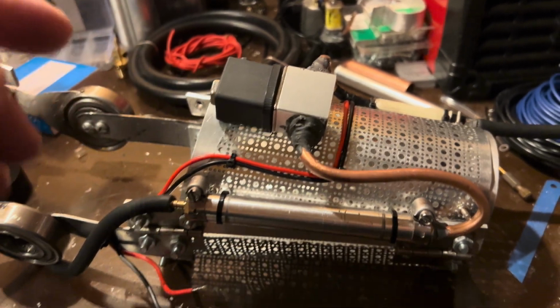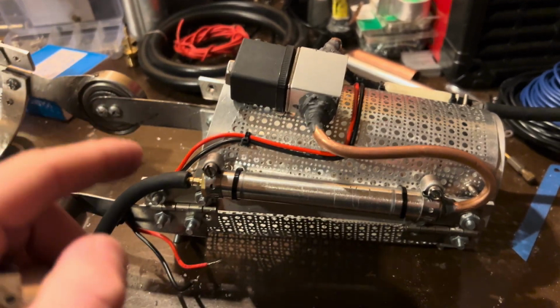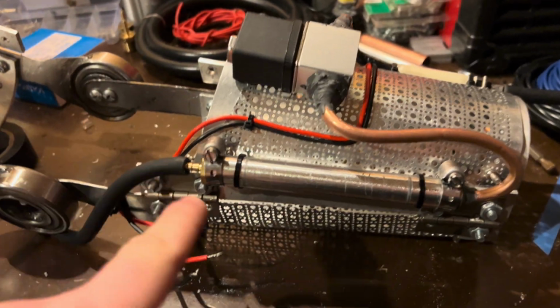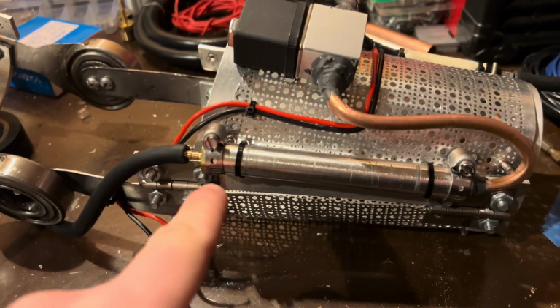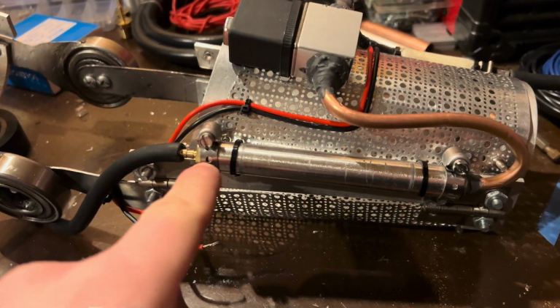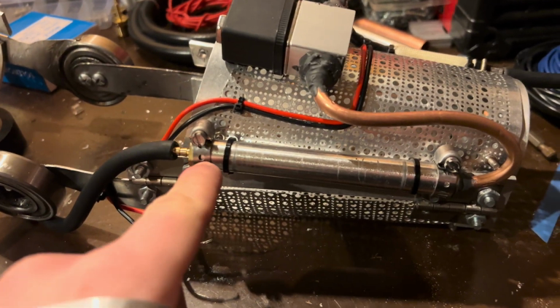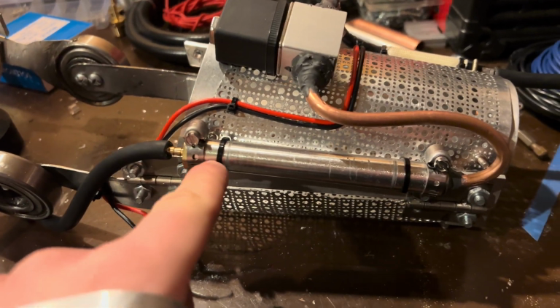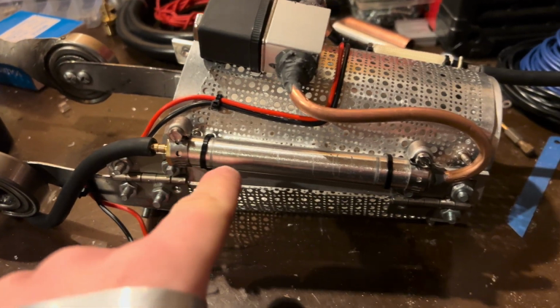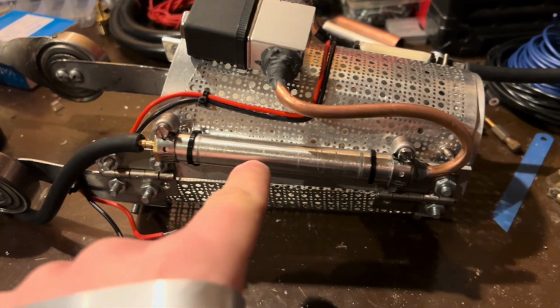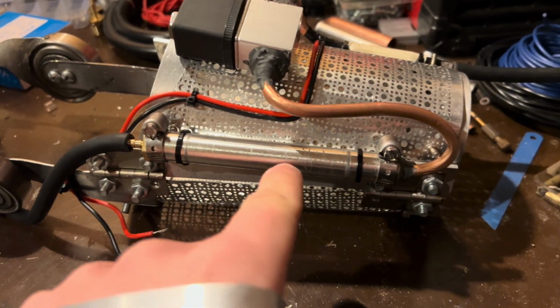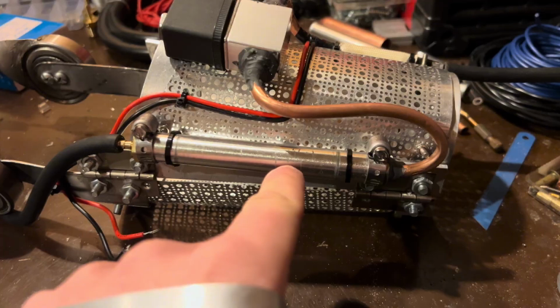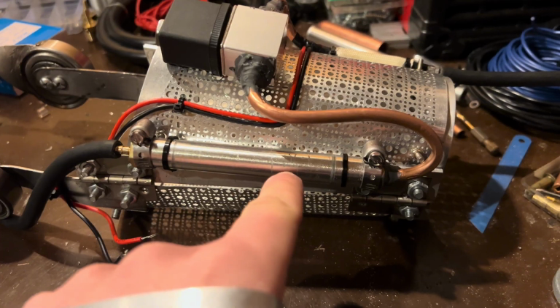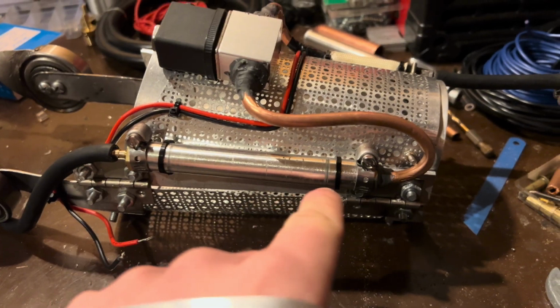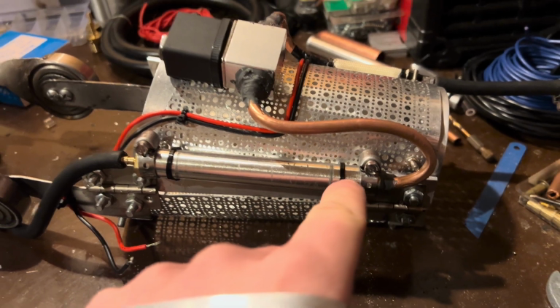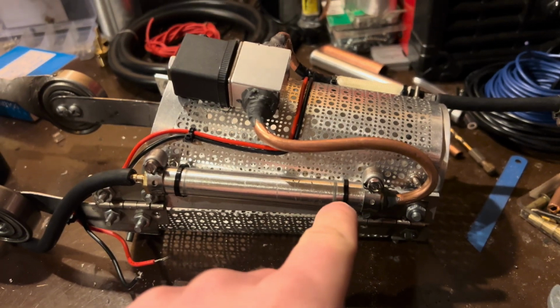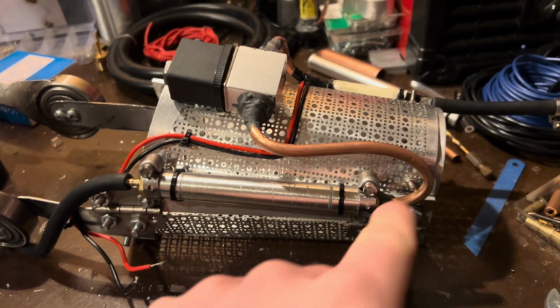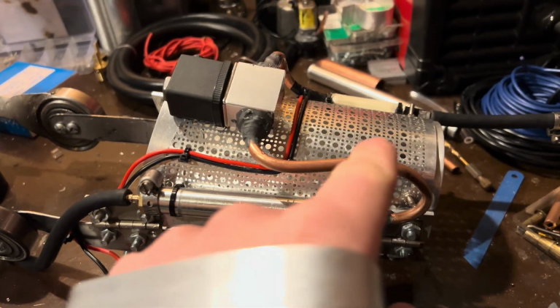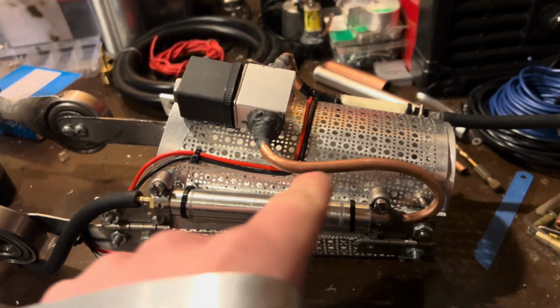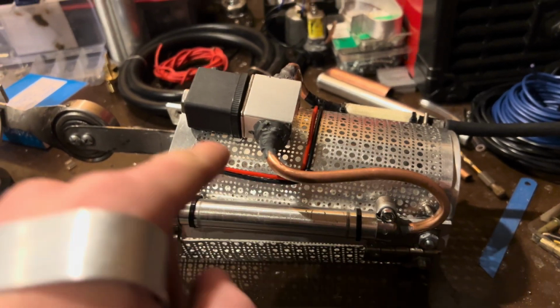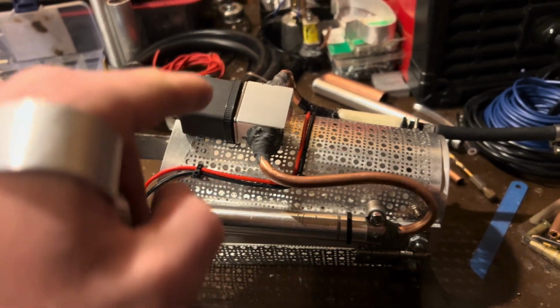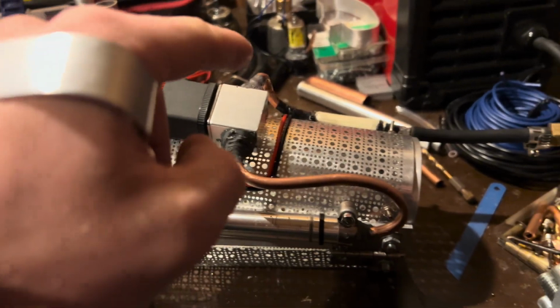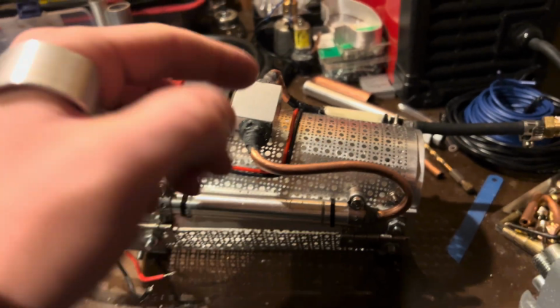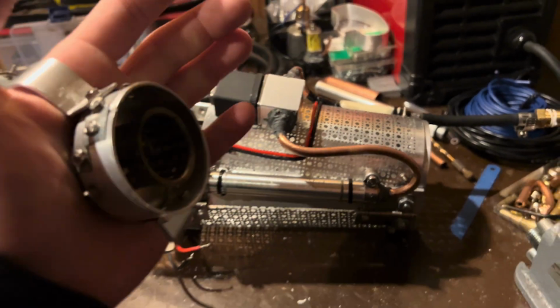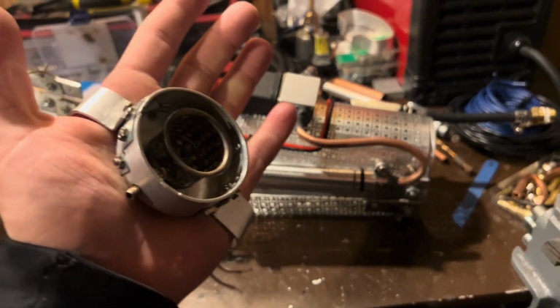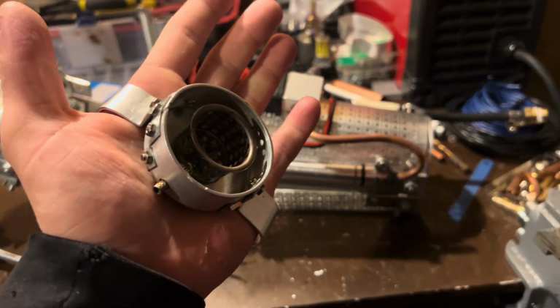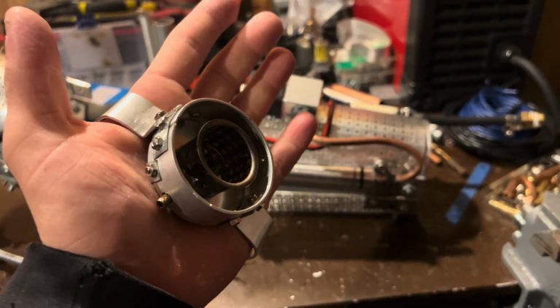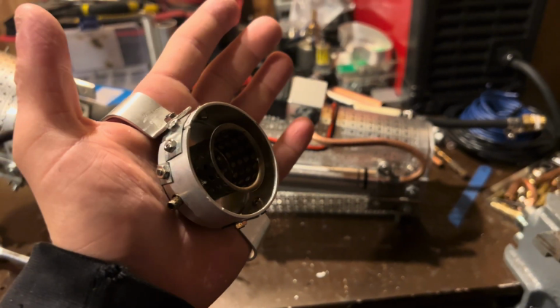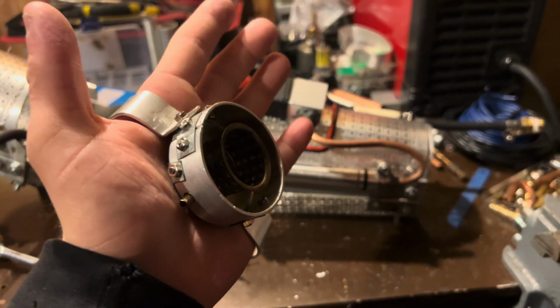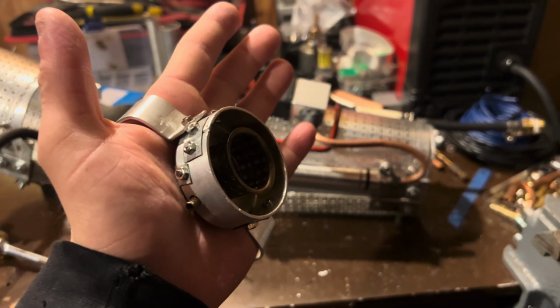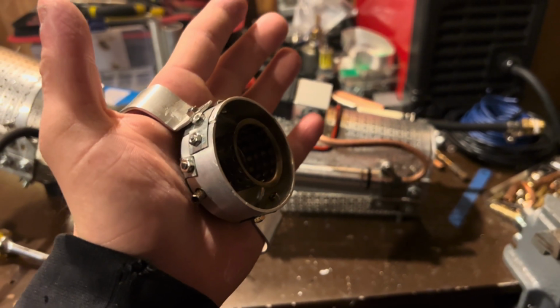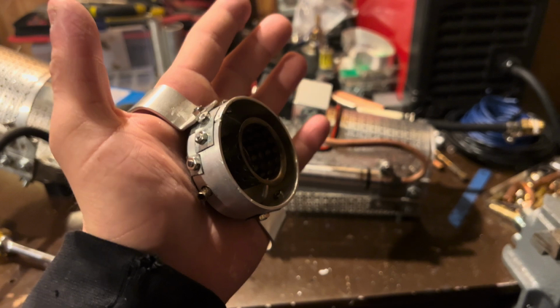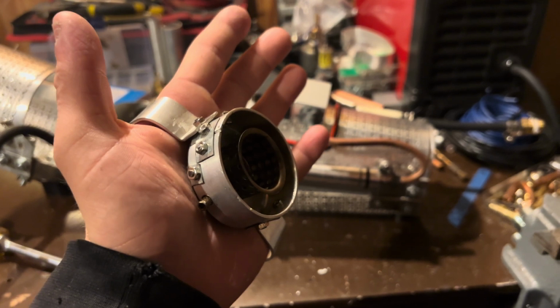Then I'll be able to accumulate a bunch of pressure in this tank, and once the valve is opened all of it will rush out, creating a huge powerful blast from the repulsor.